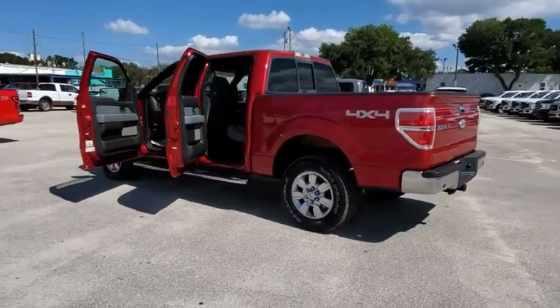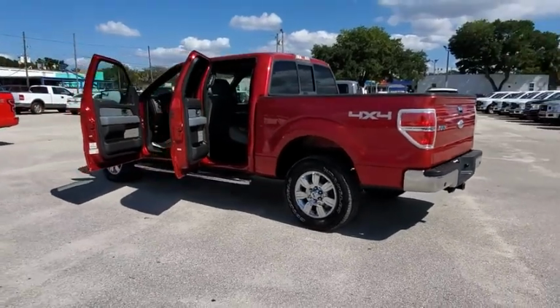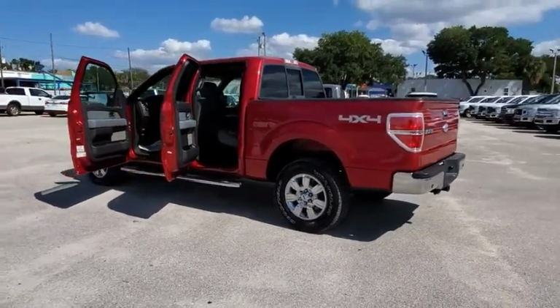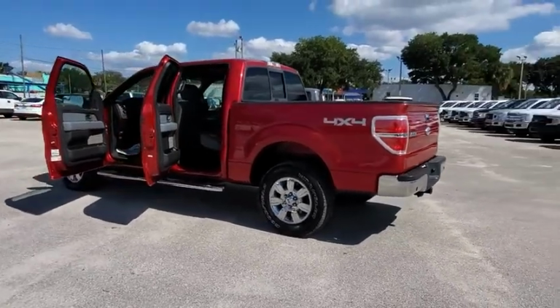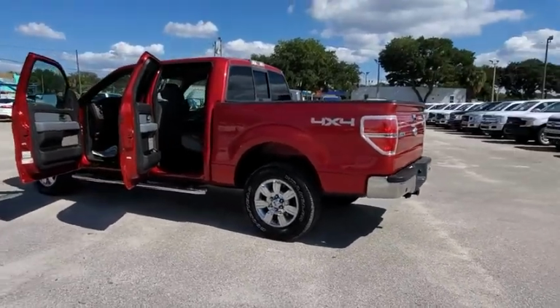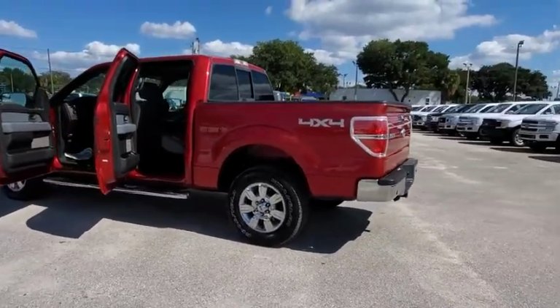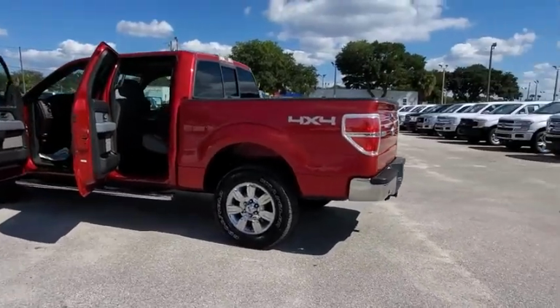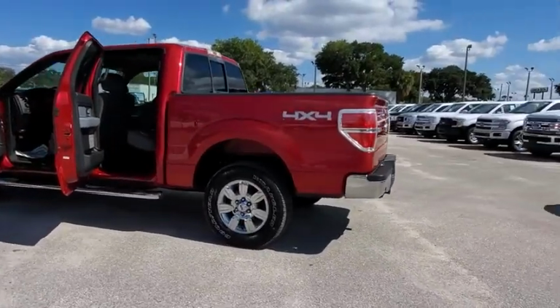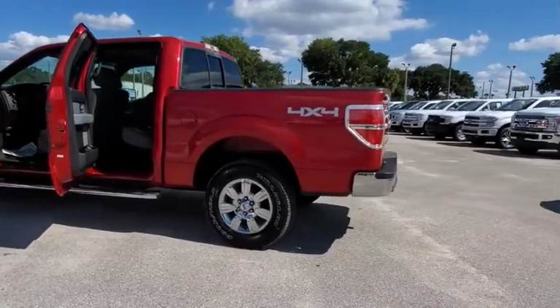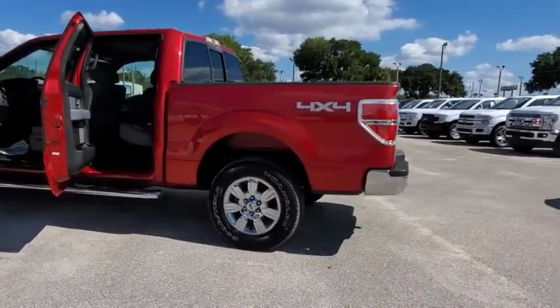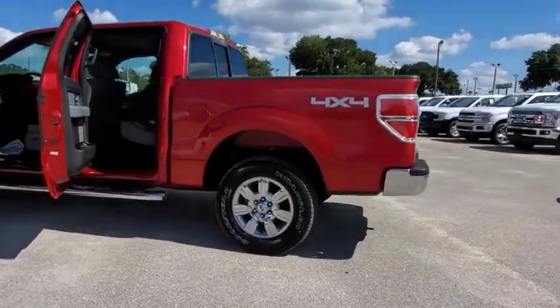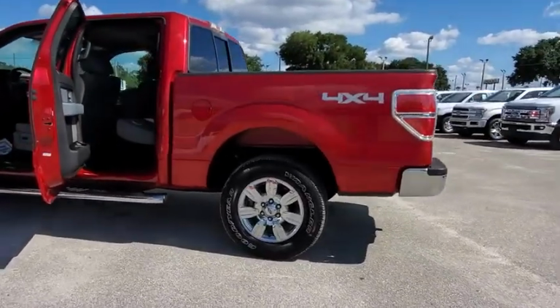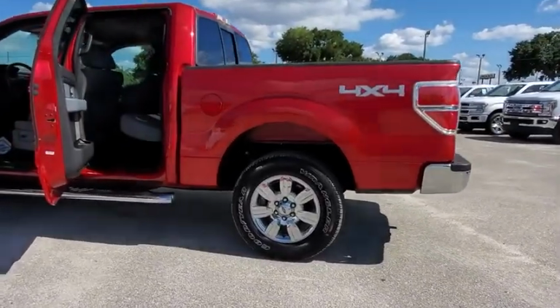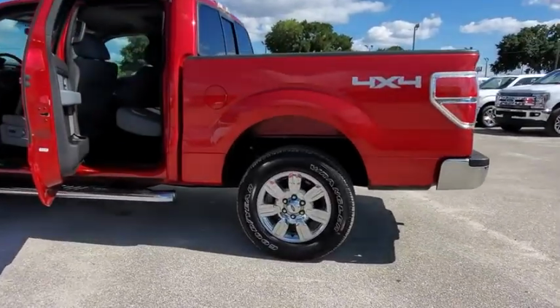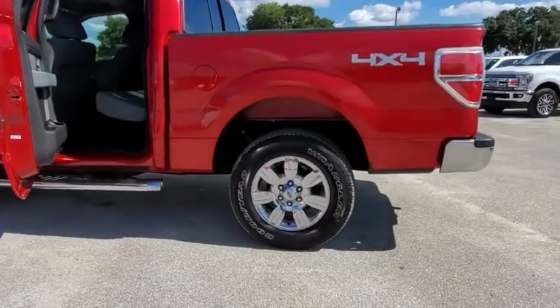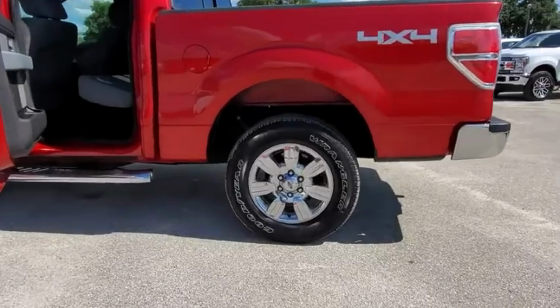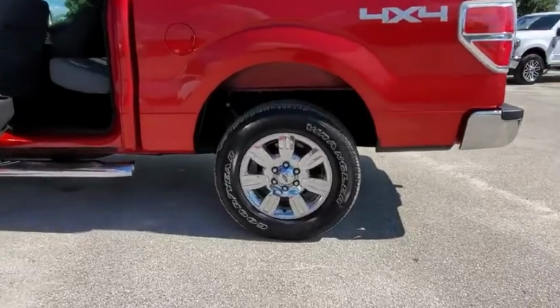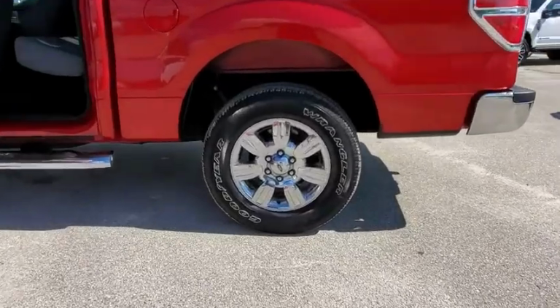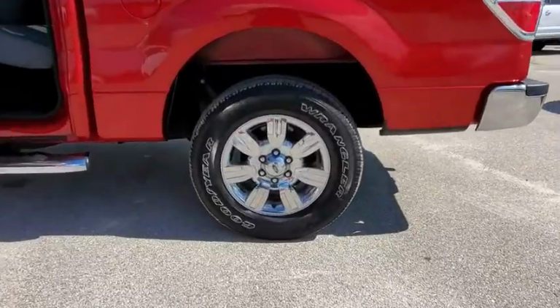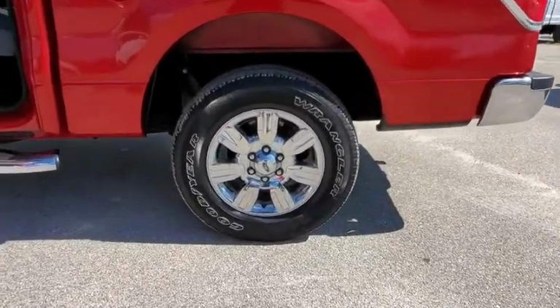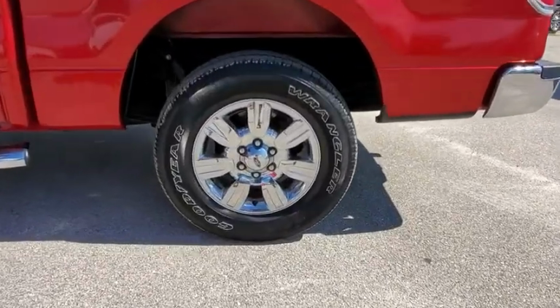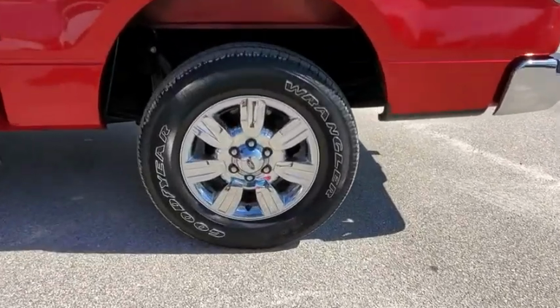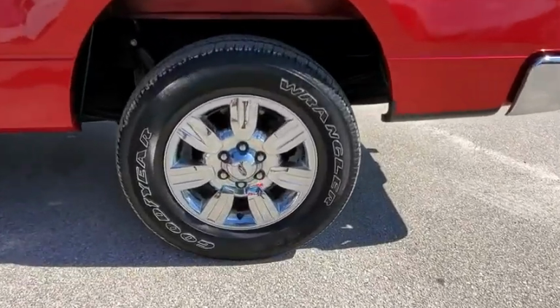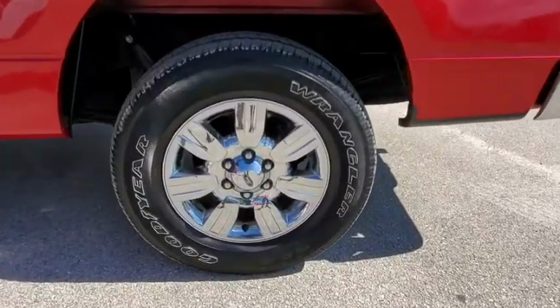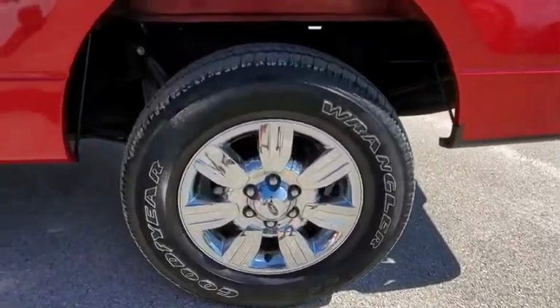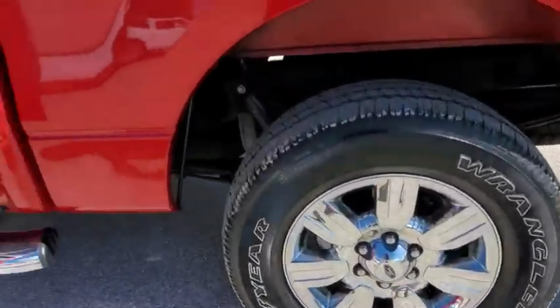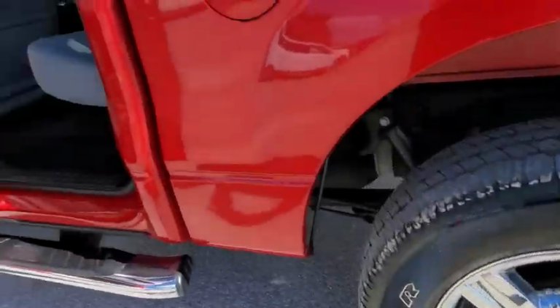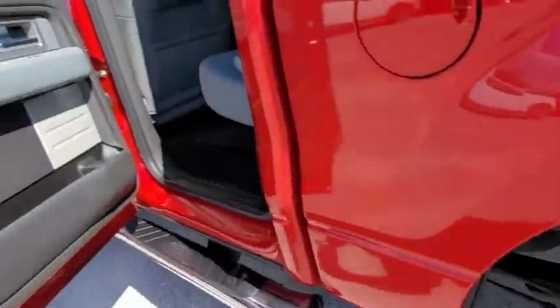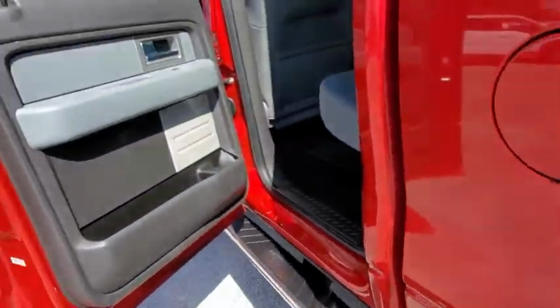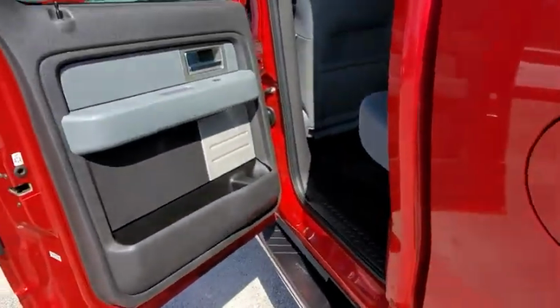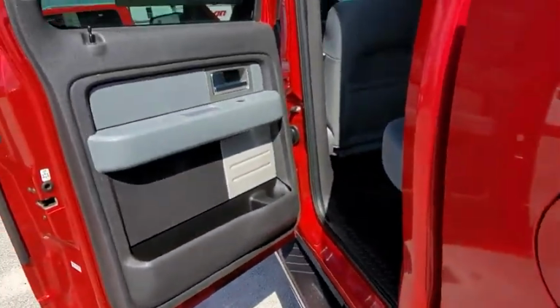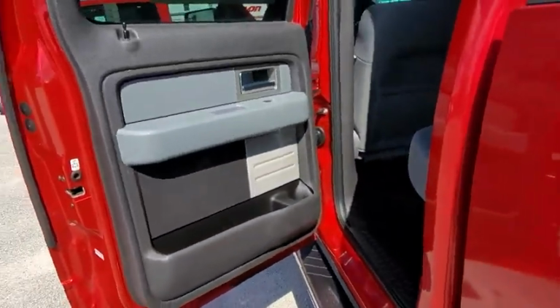Power windows. Fog lights. Security system. Electronic stability control. Compass. Panic alarm. Tachometer.